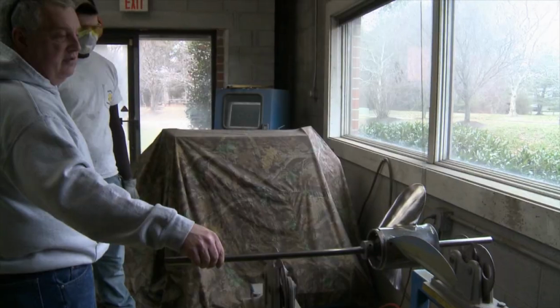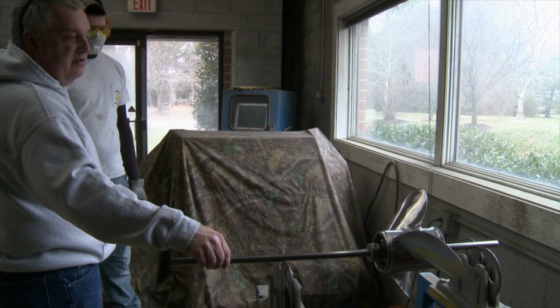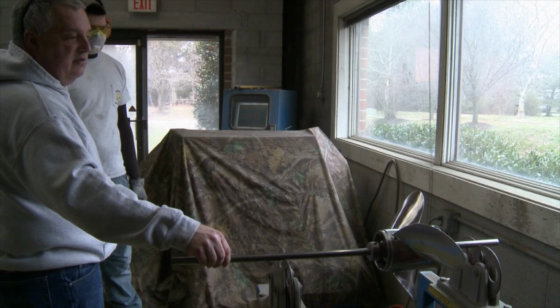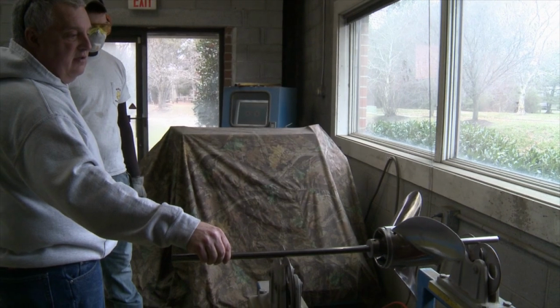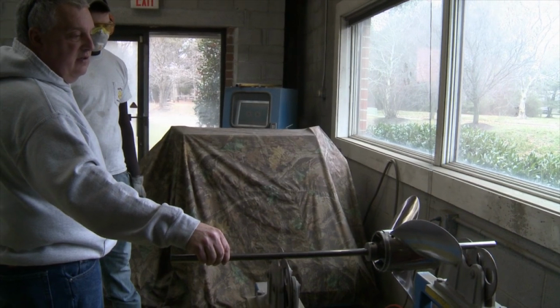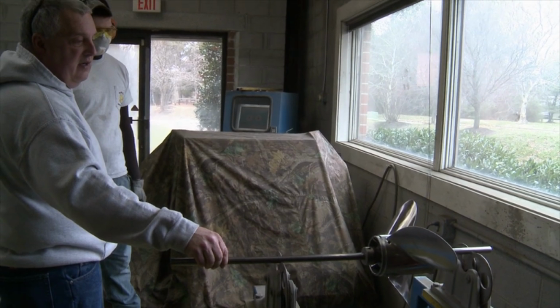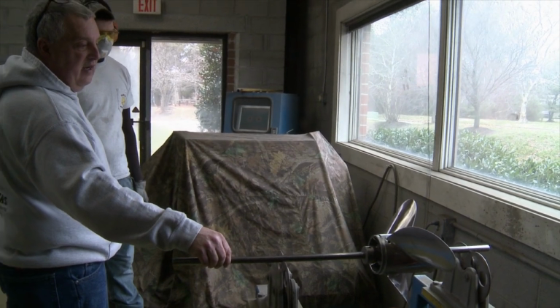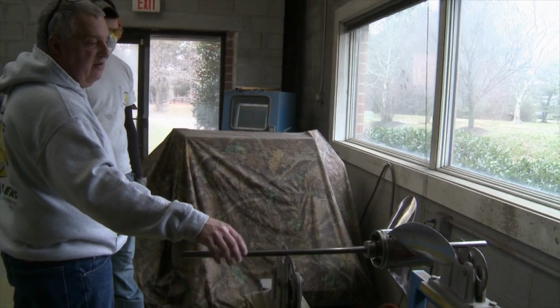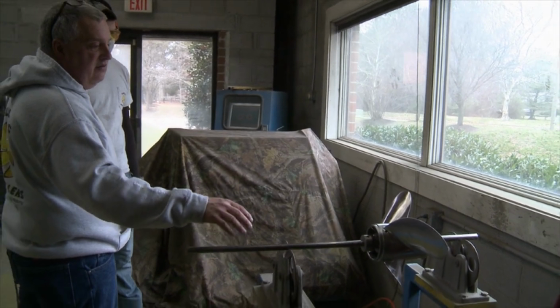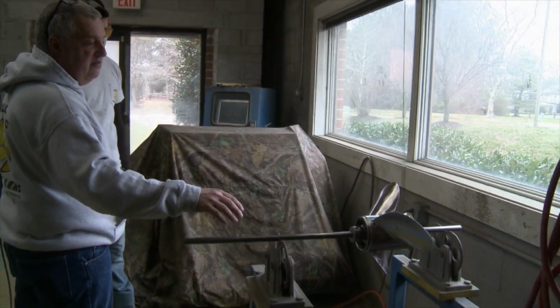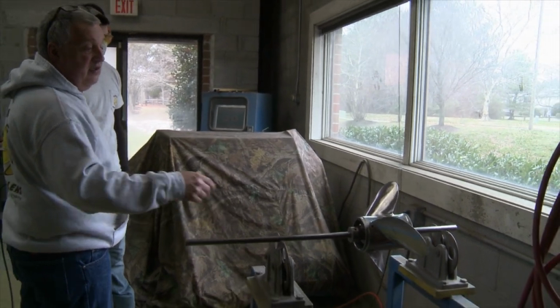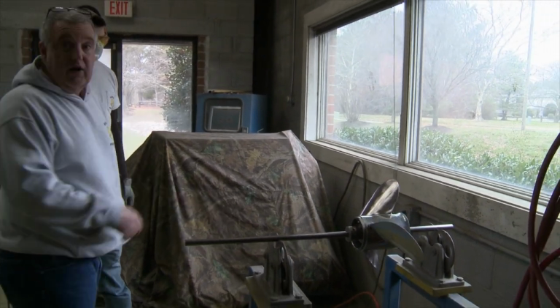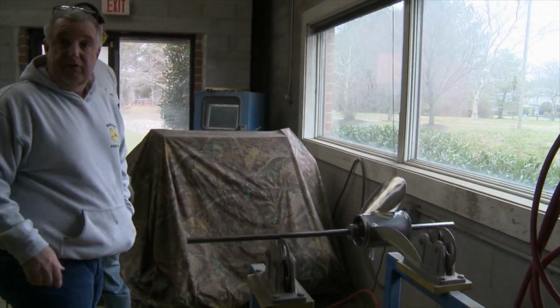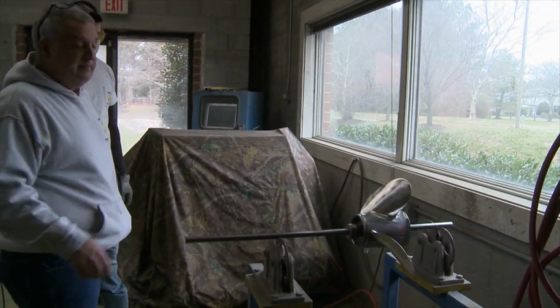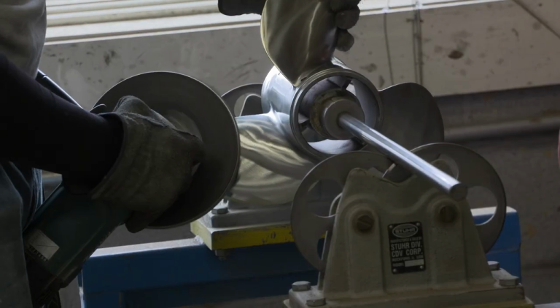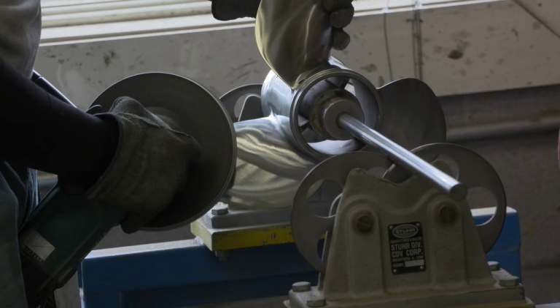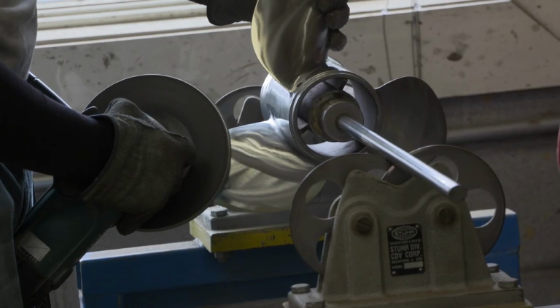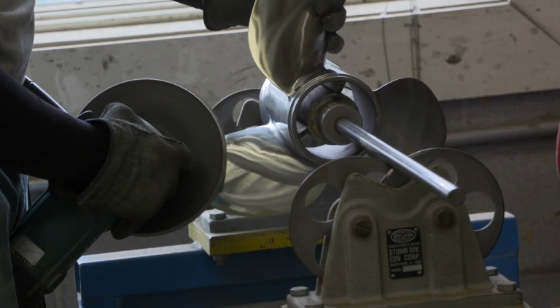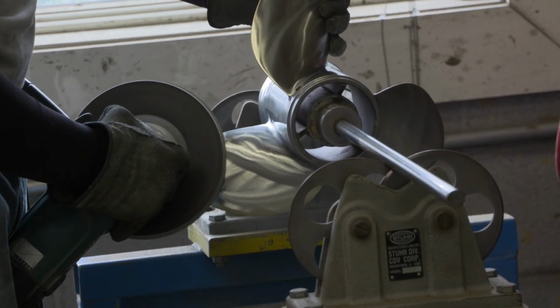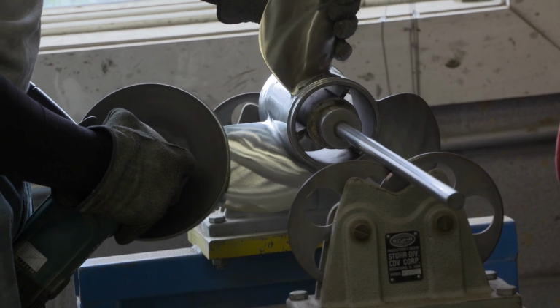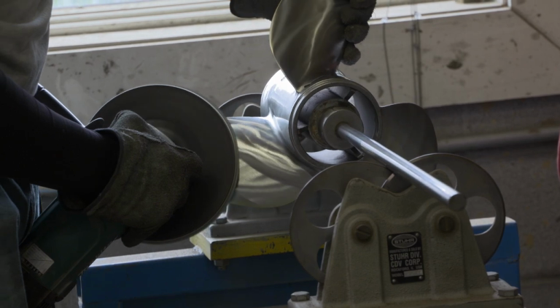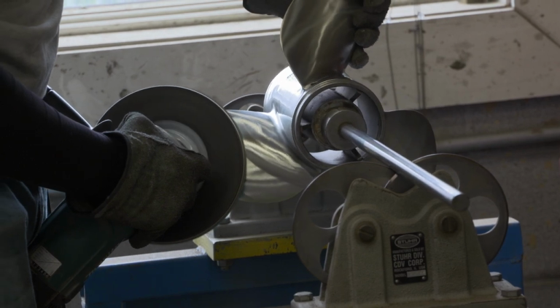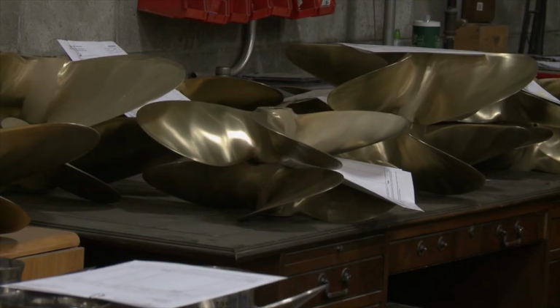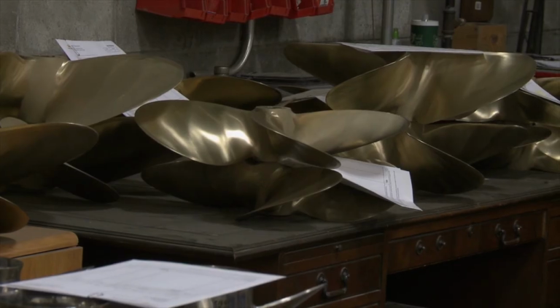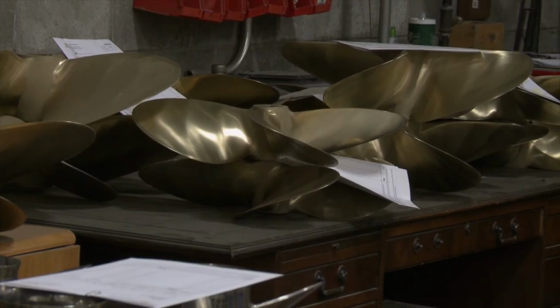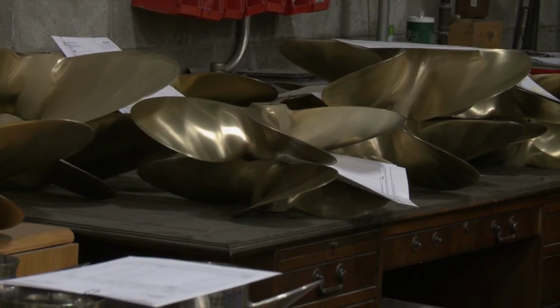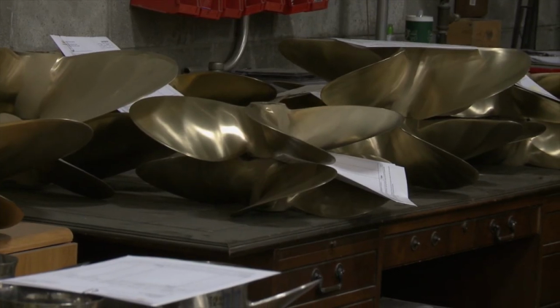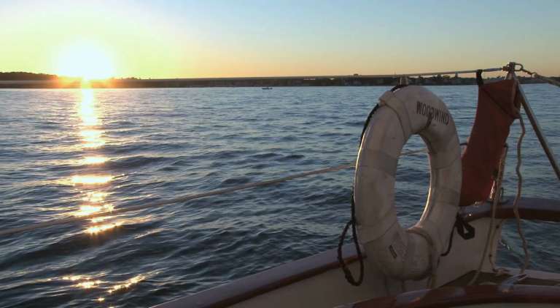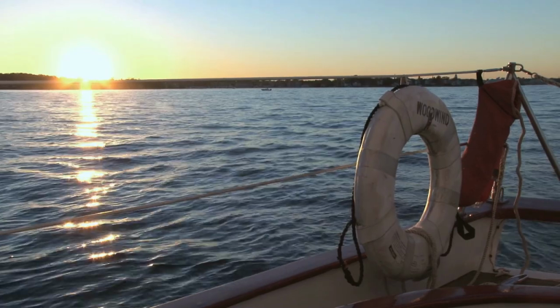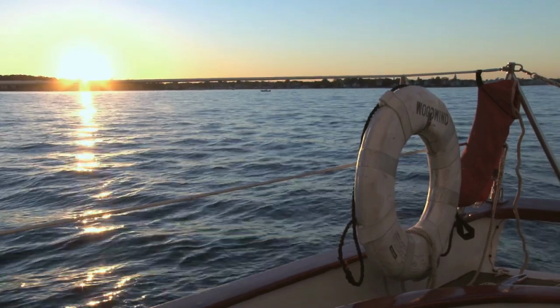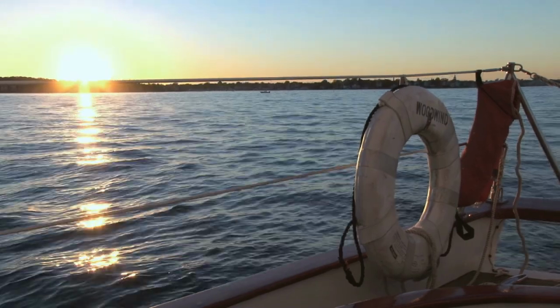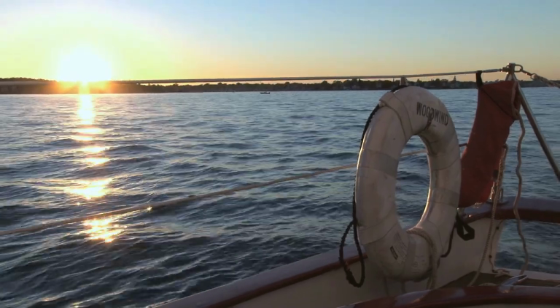Each prop is inspected, fine-tuned, and detailed, and inspected again until Gene is sure that every propeller that leaves his shop improves your time on the water.